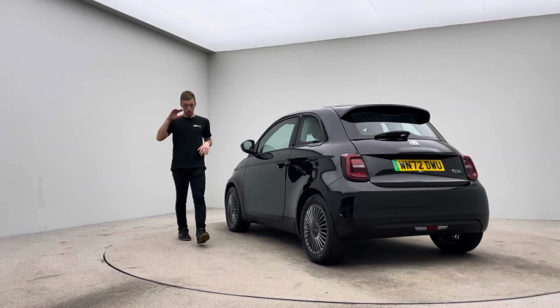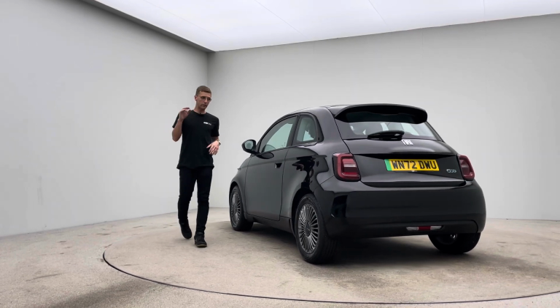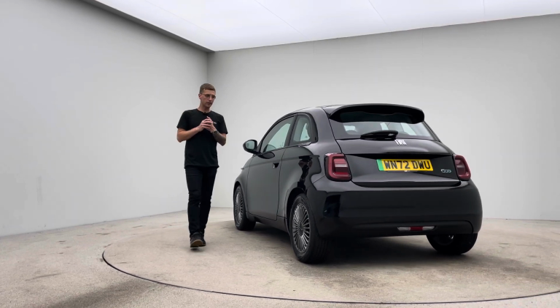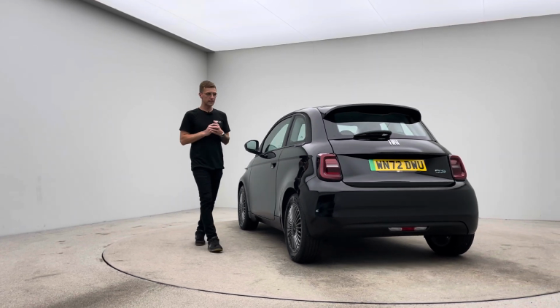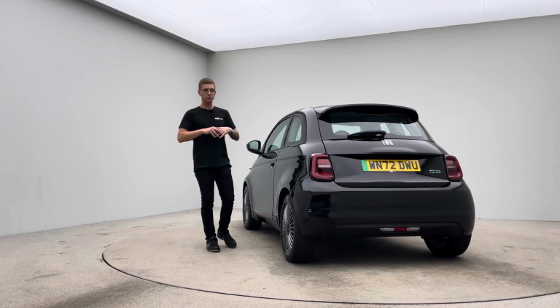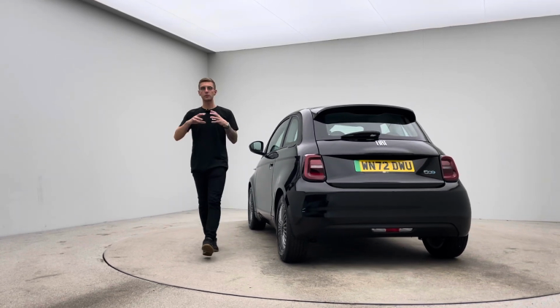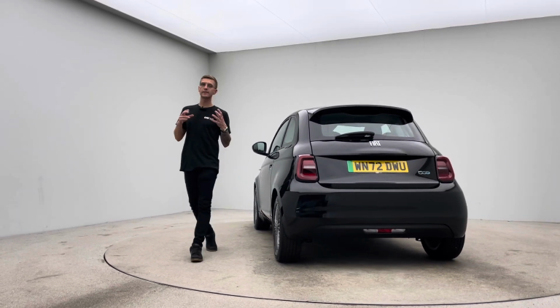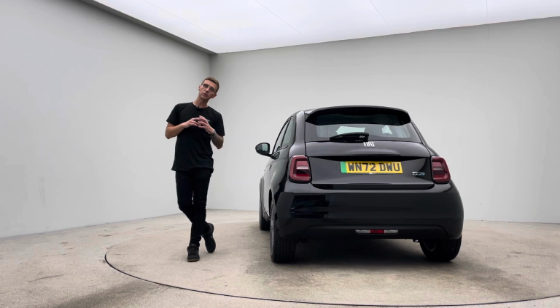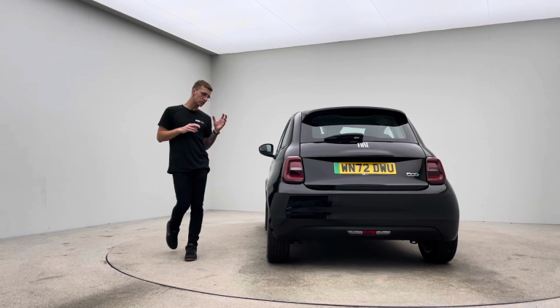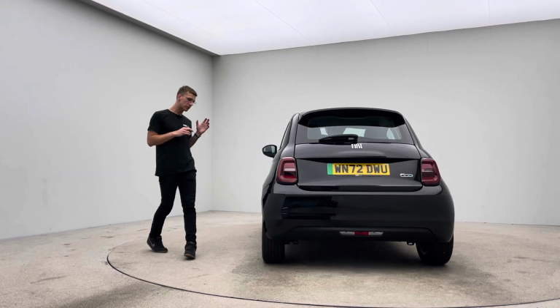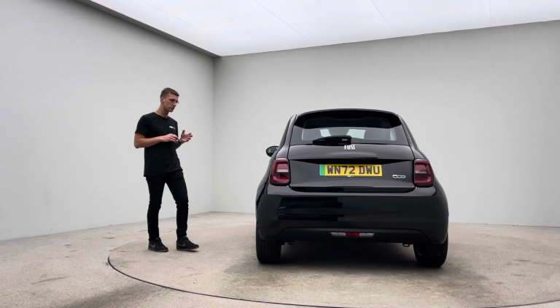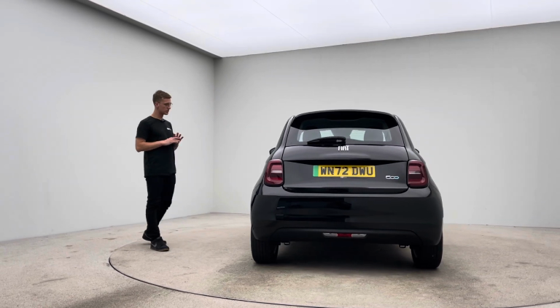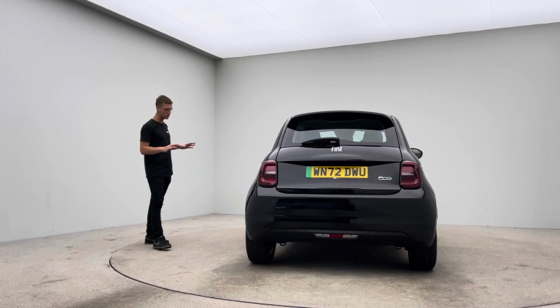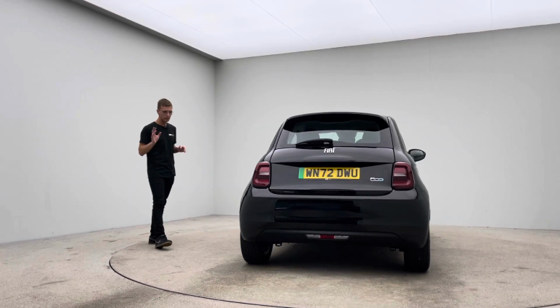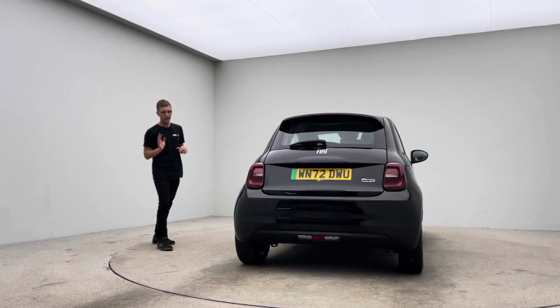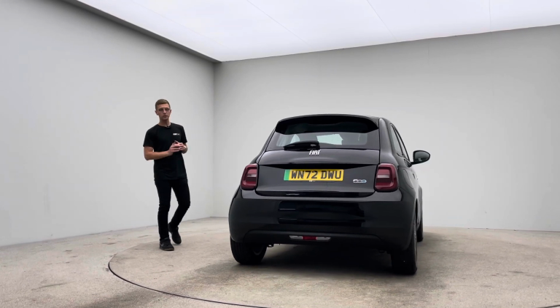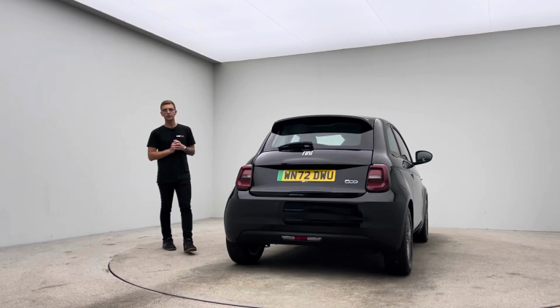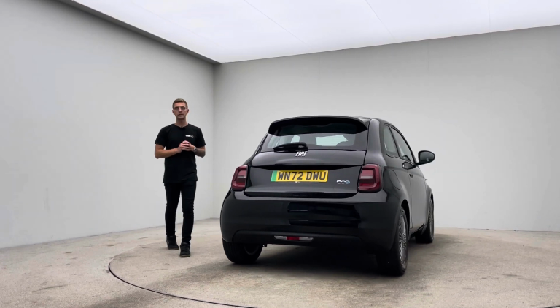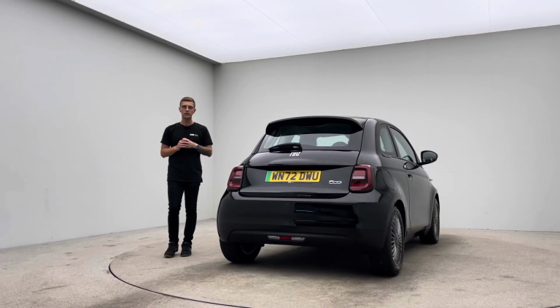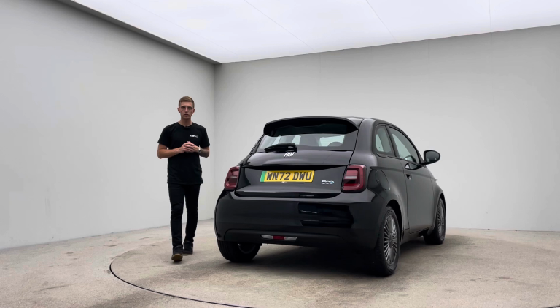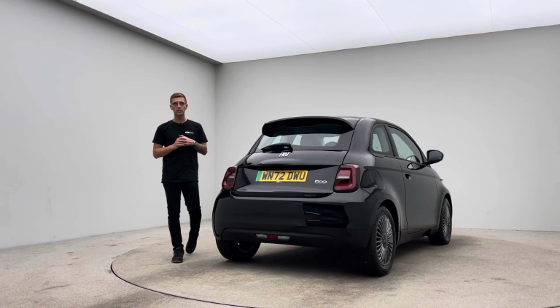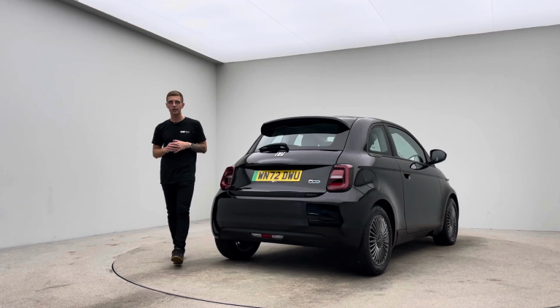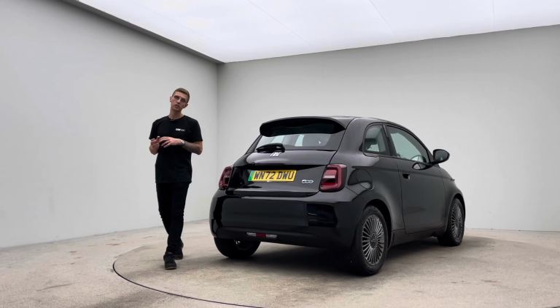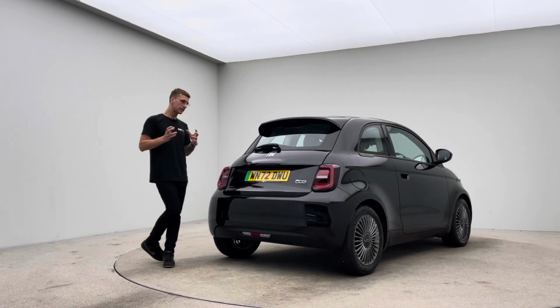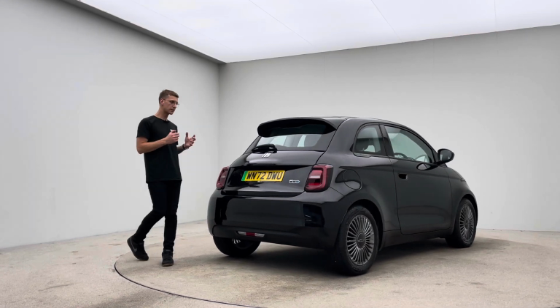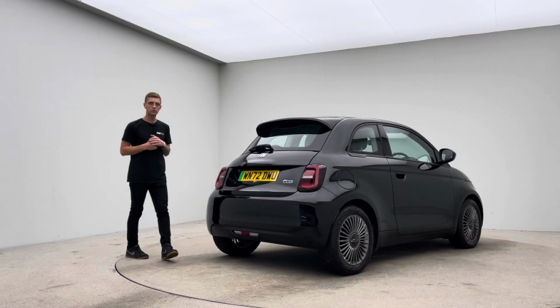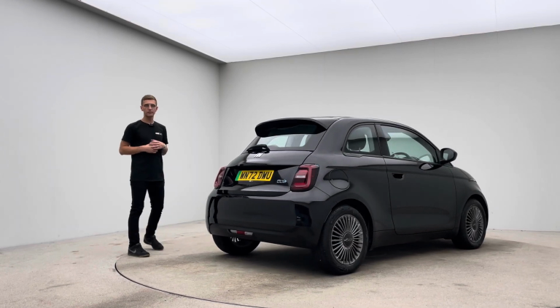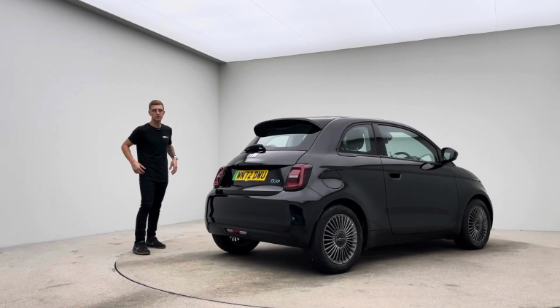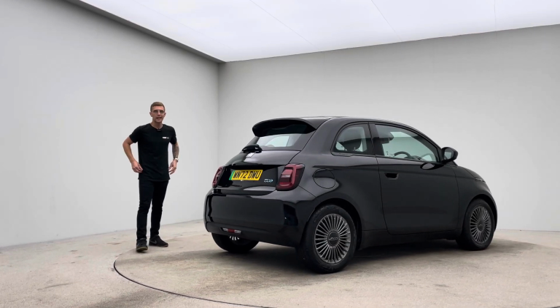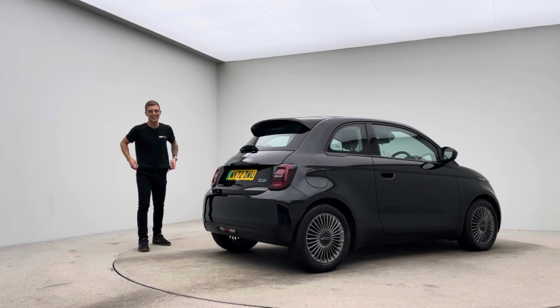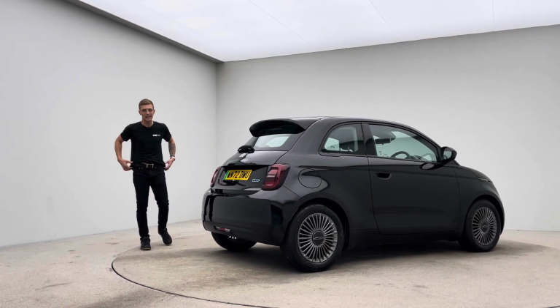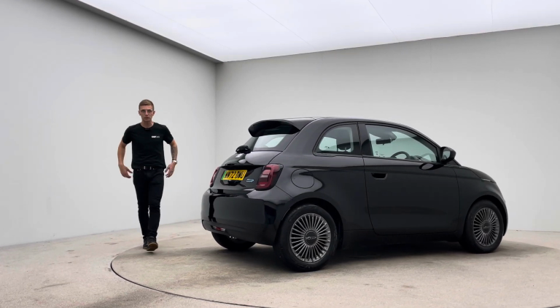In a short while we'll get a little bit closer with the camera, but to give you an idea: no dents, no scratches, no scuffs to the bodywork, the alloy wheels free of any blistering, any corrosion, any kerb damage, and the inside of the vehicle free of any rips, any tears, any burns.